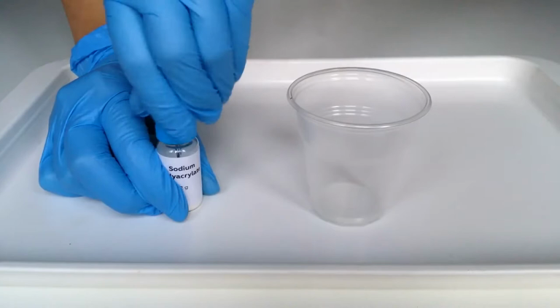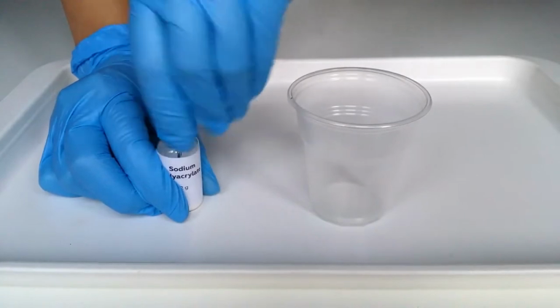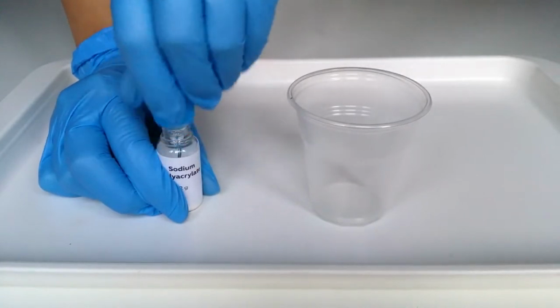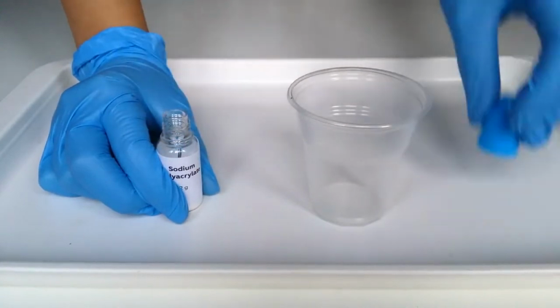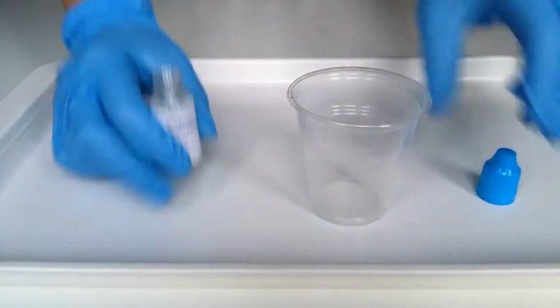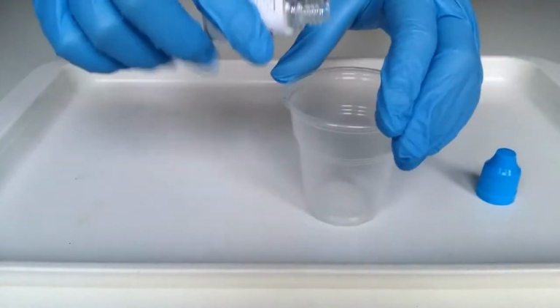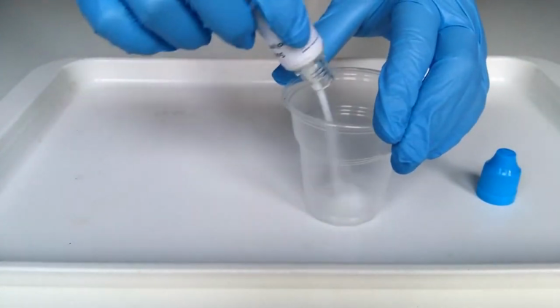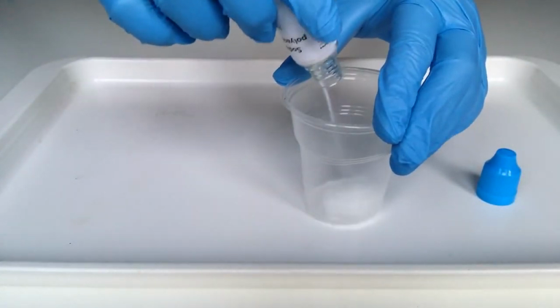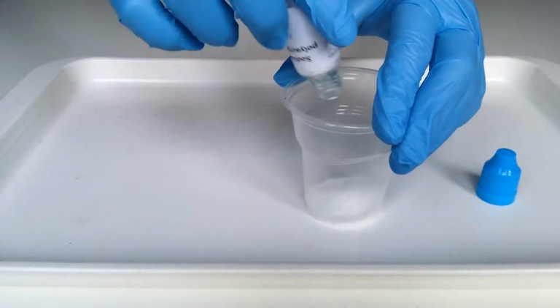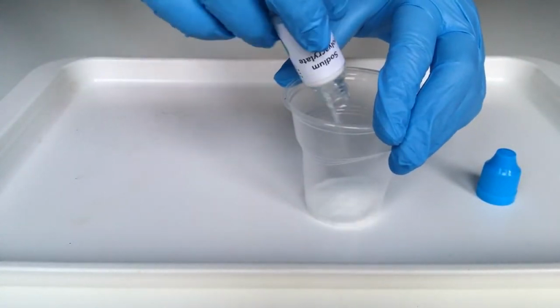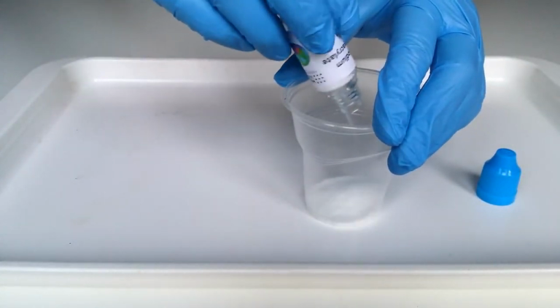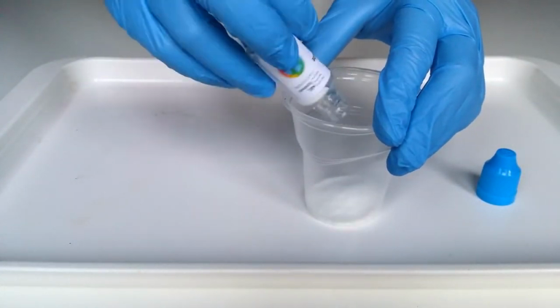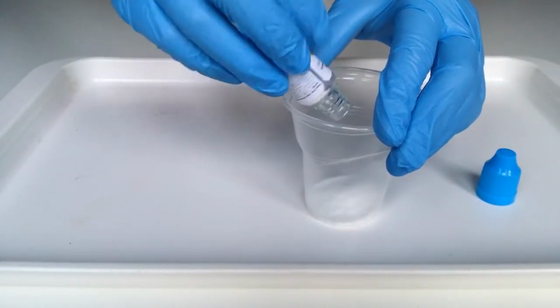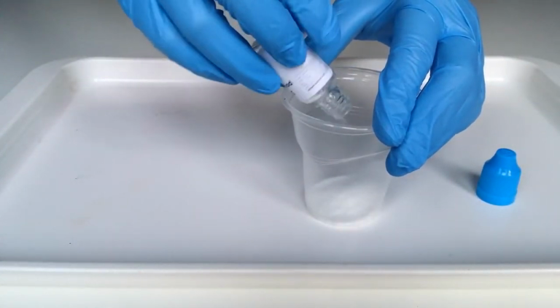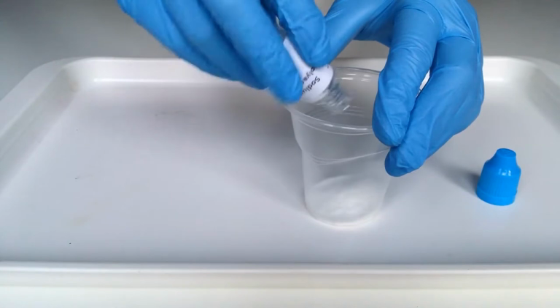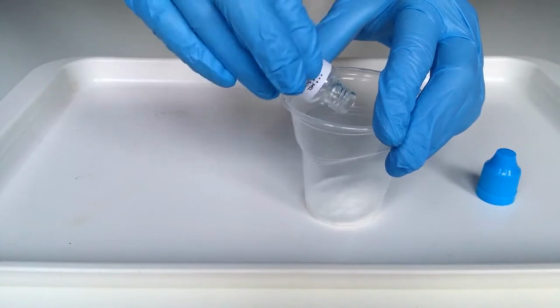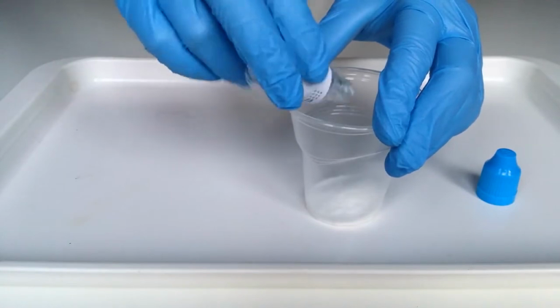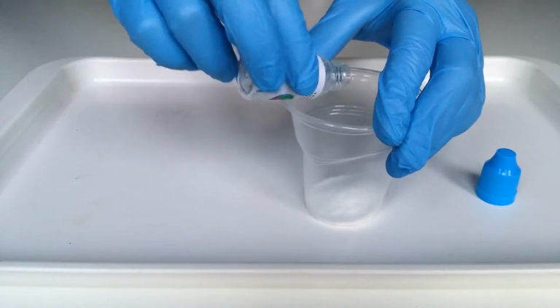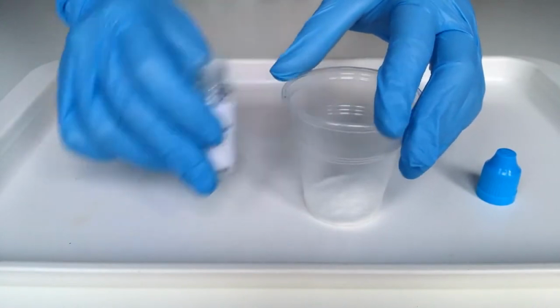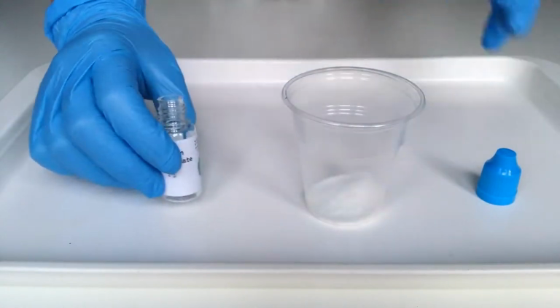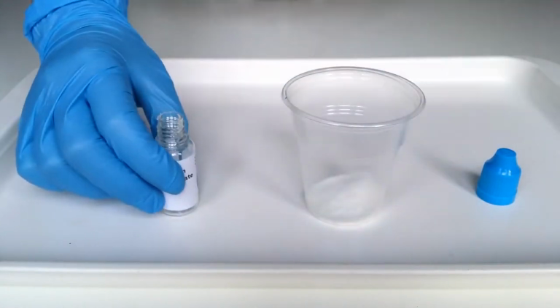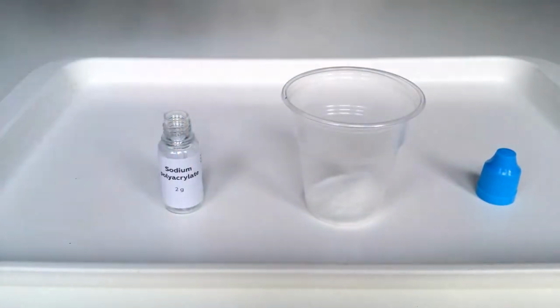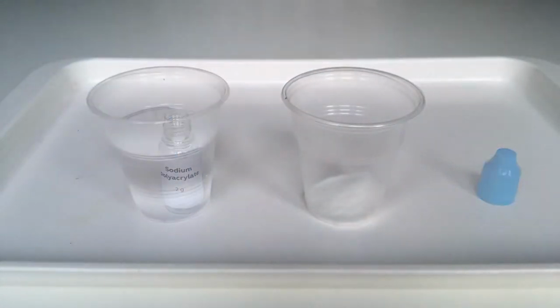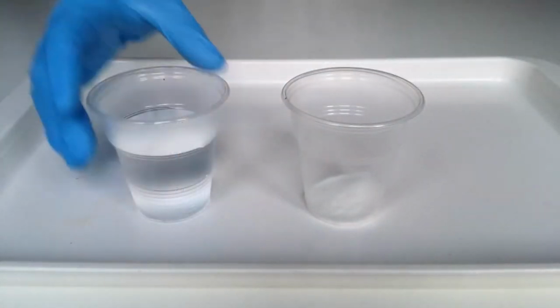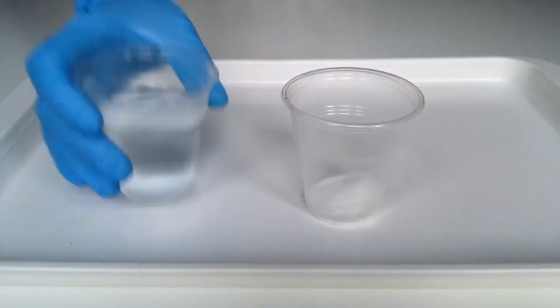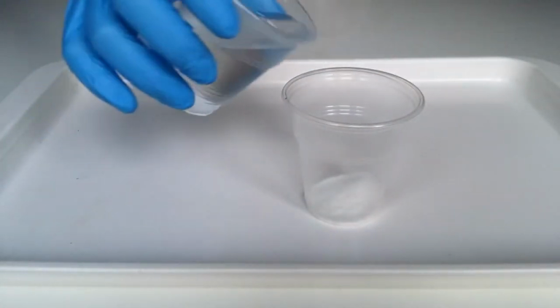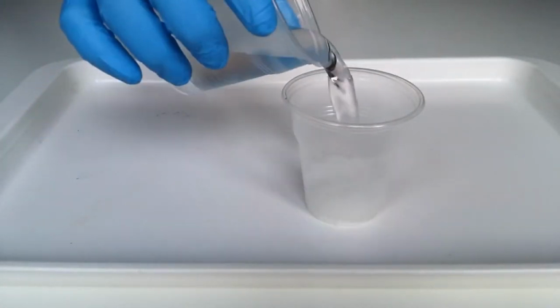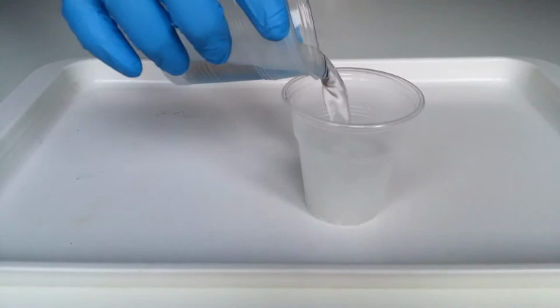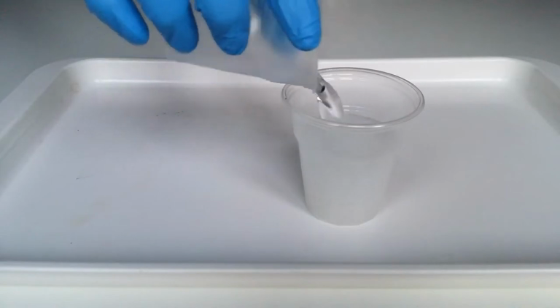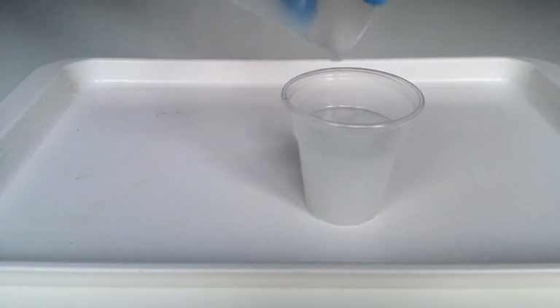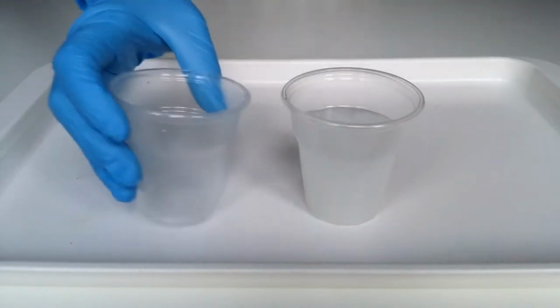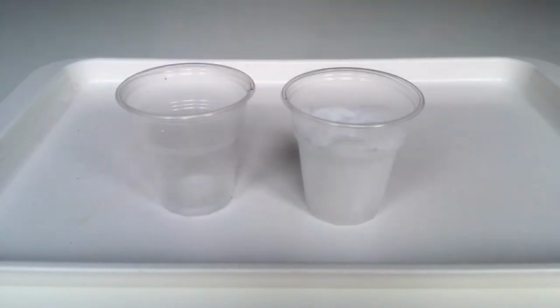Sodium polyacrylate is a sodium salt of polyacrylic acid. It has the ability to absorb as much as 200 to 300 times its mass in water. Quickly pour water into the cup with polyacrylate.